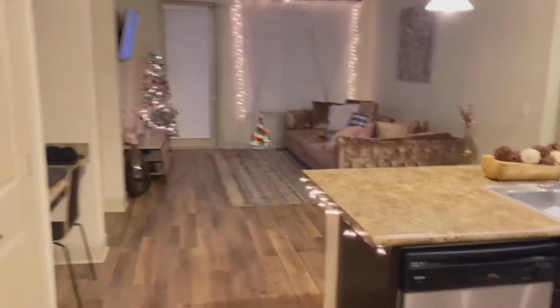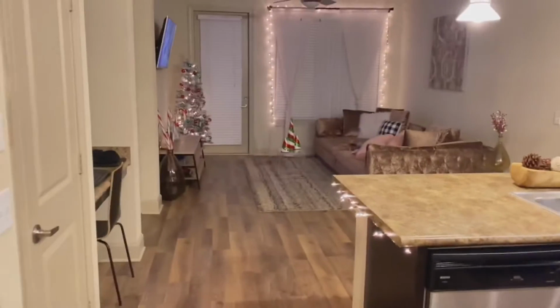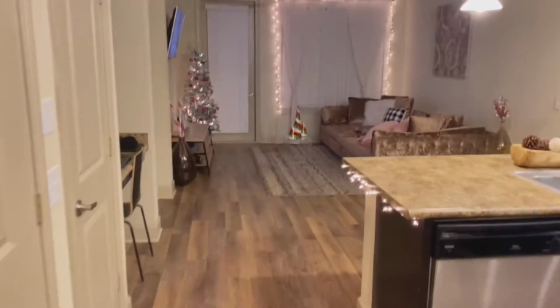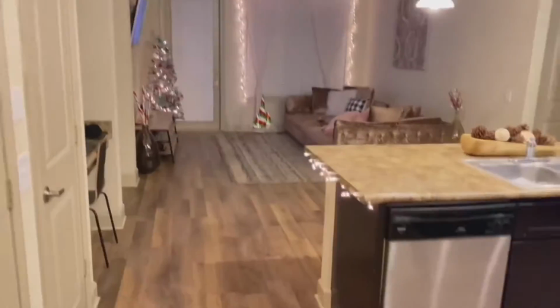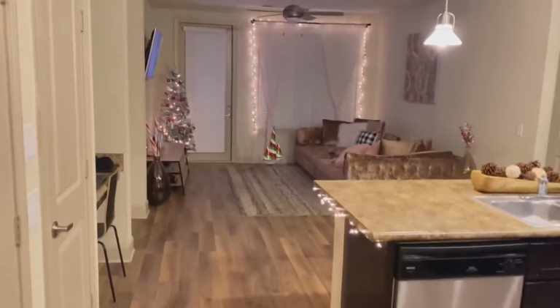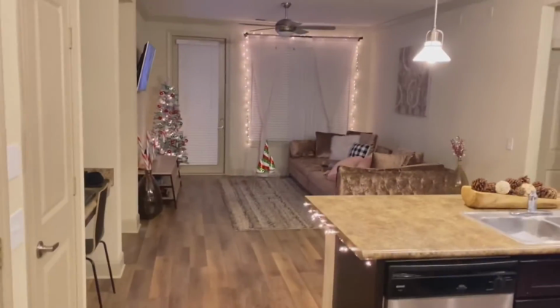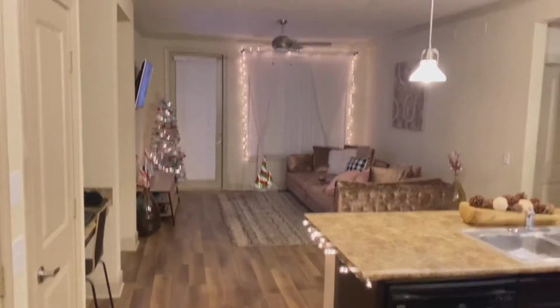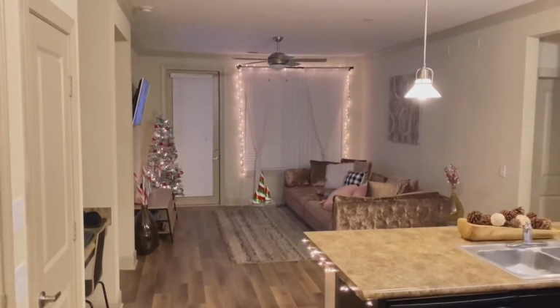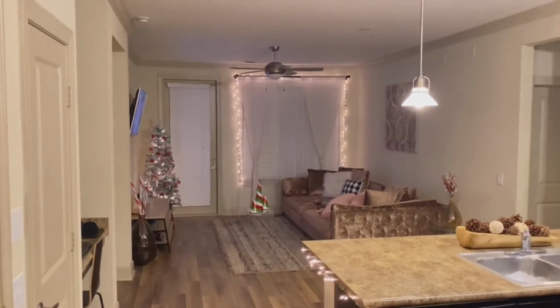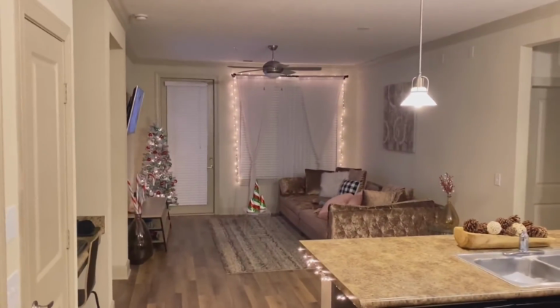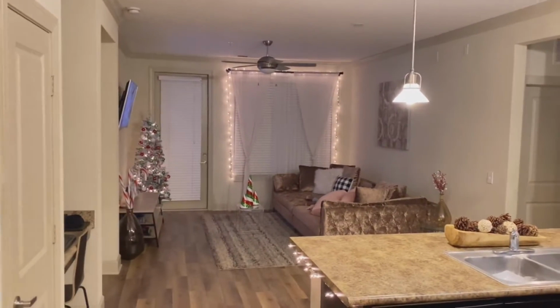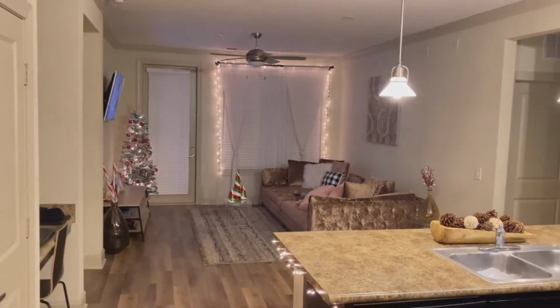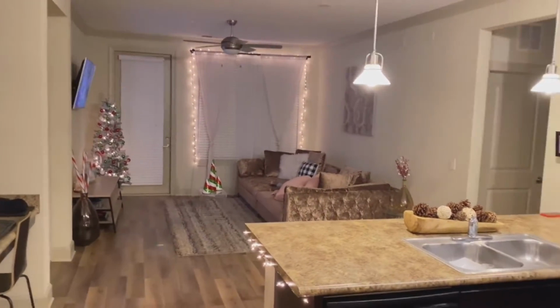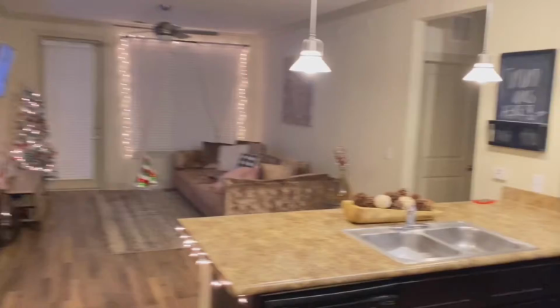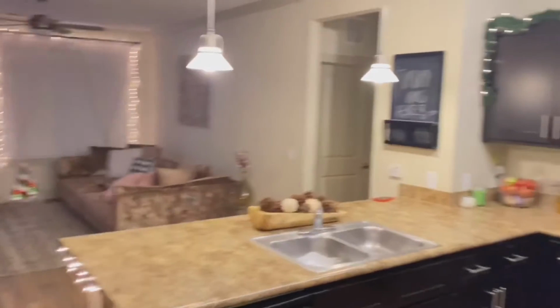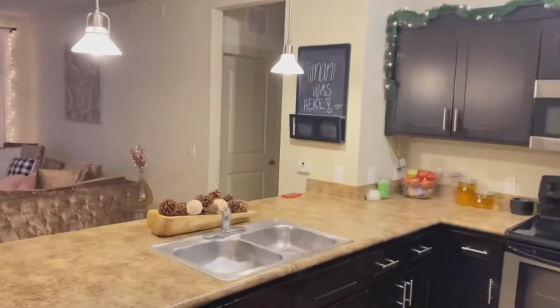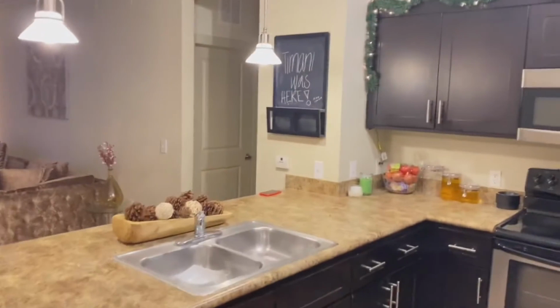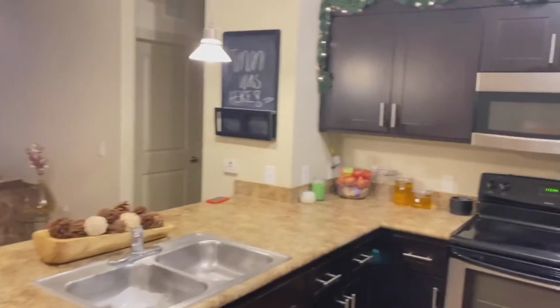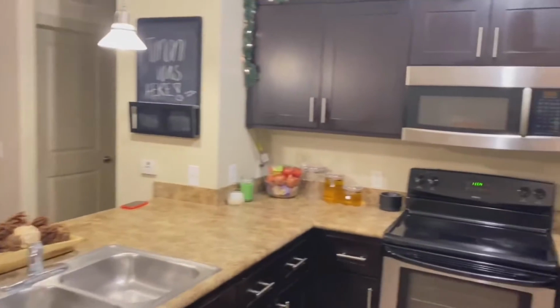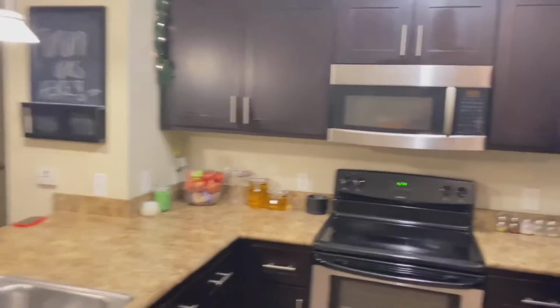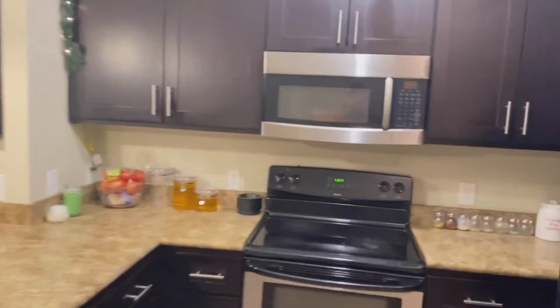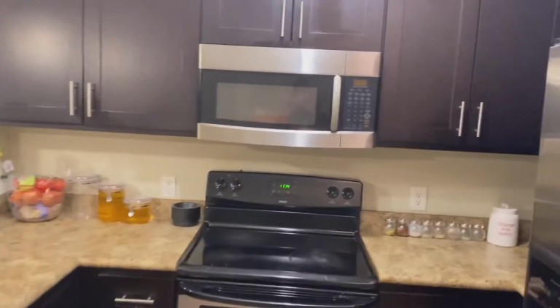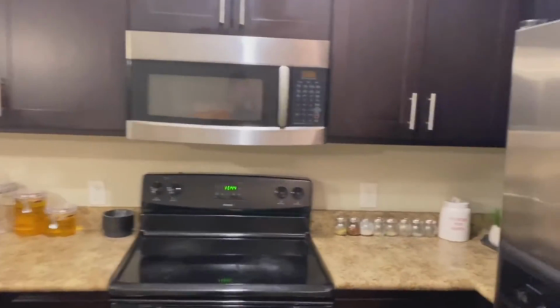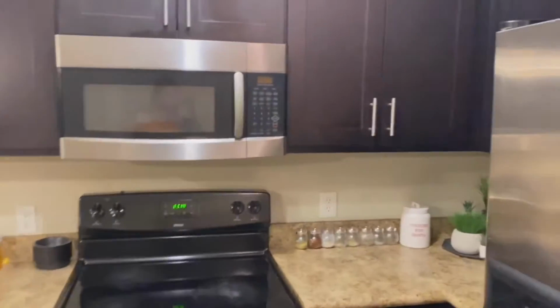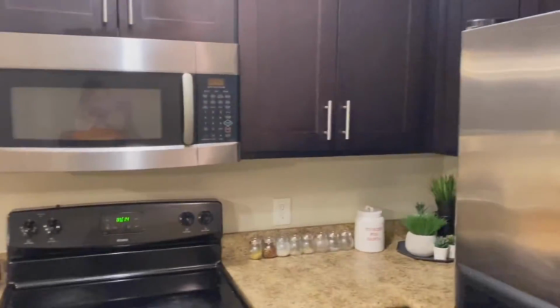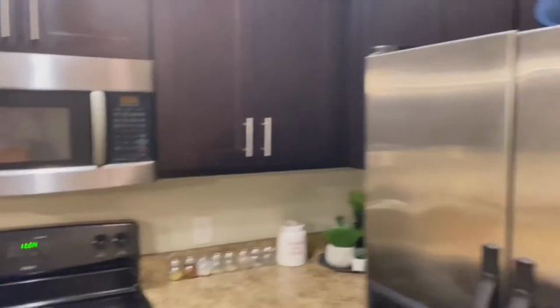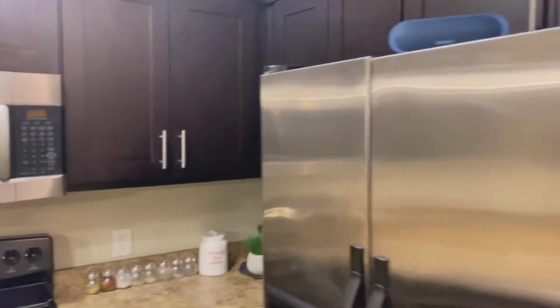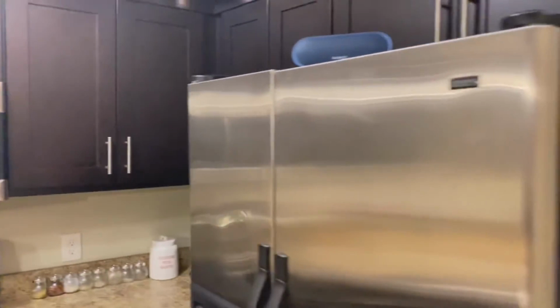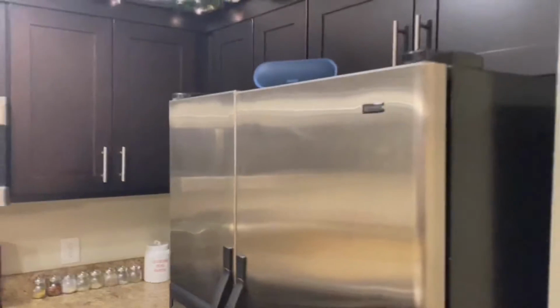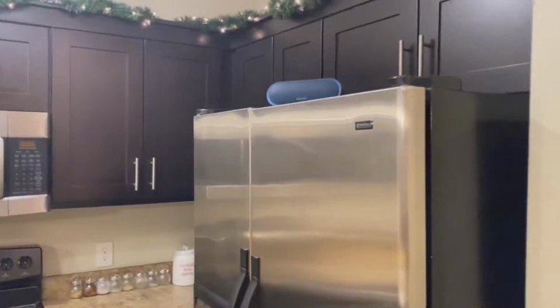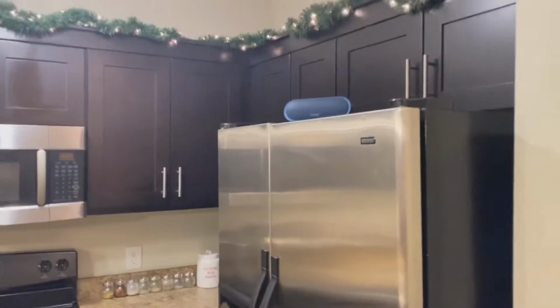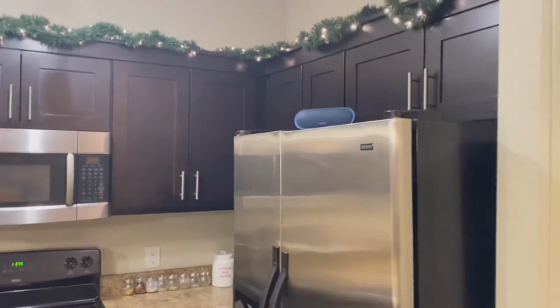So this is when you walk in and here is the living room. My boyfriend is sleeping on the couch right now, but we get it. There's my cookies for Santa and that's my speaker up there.